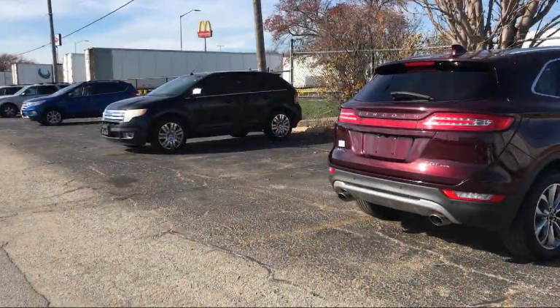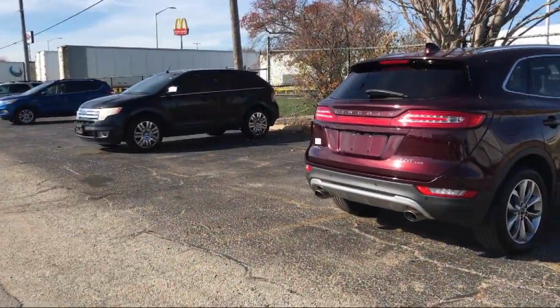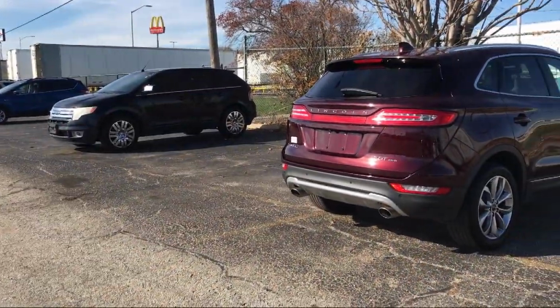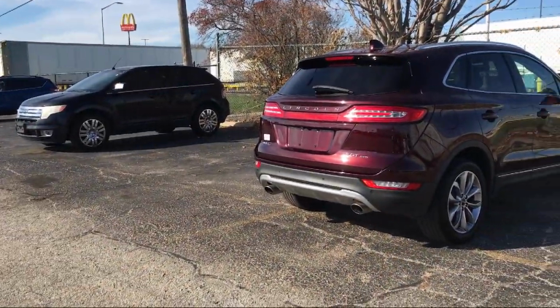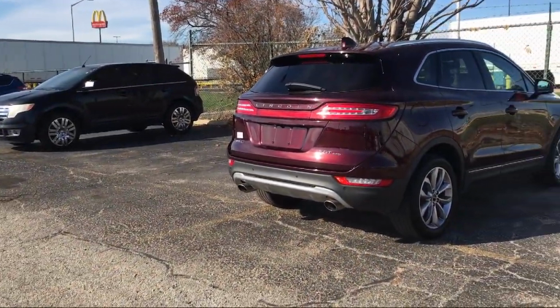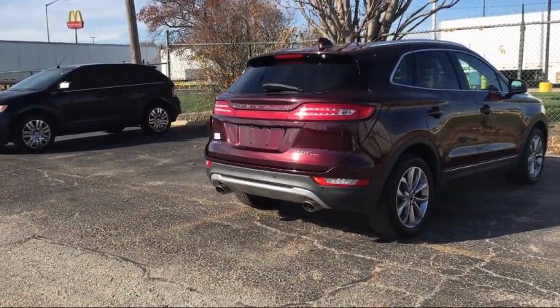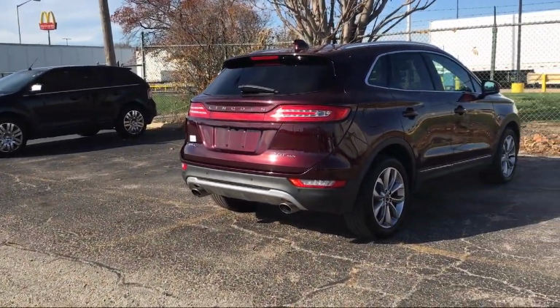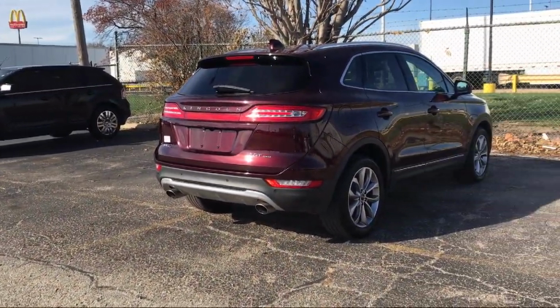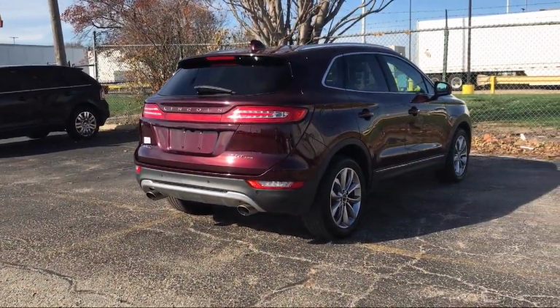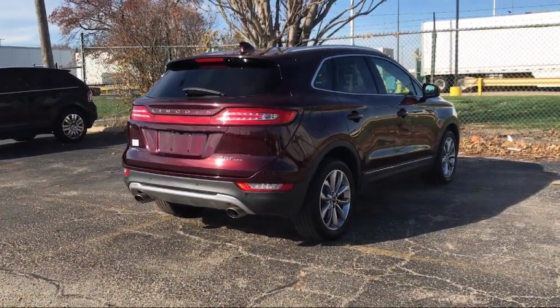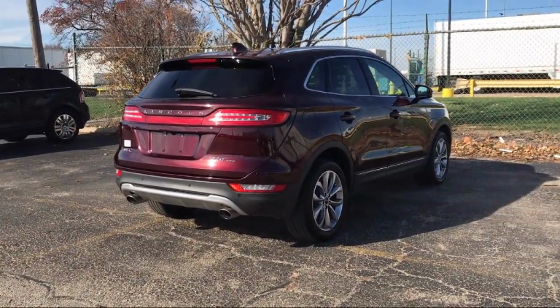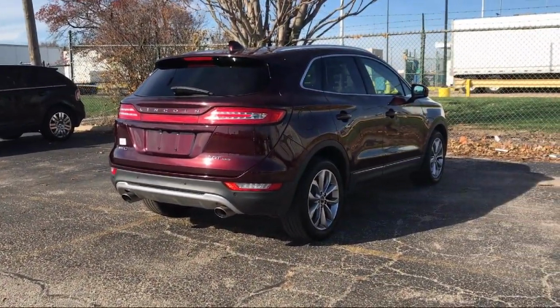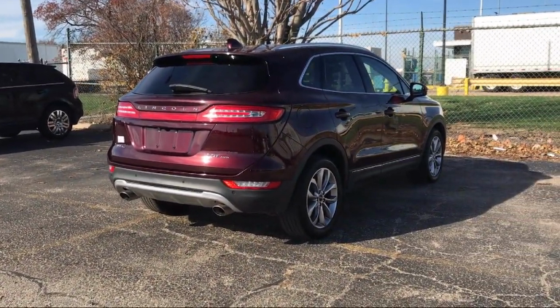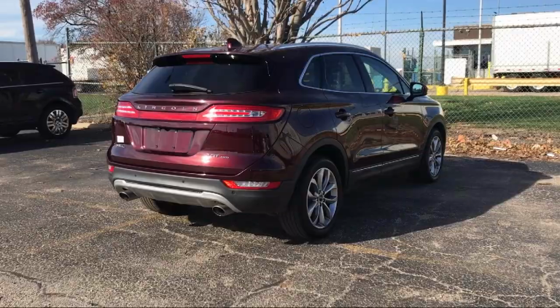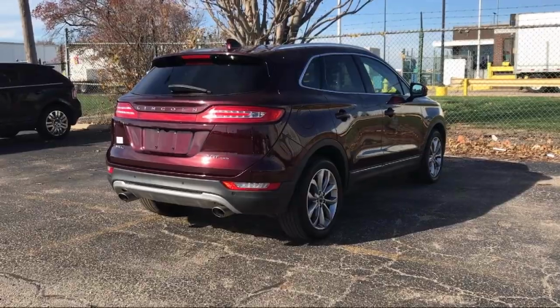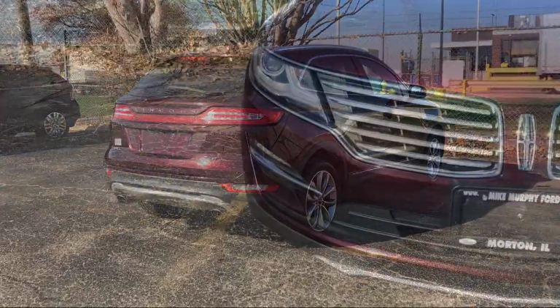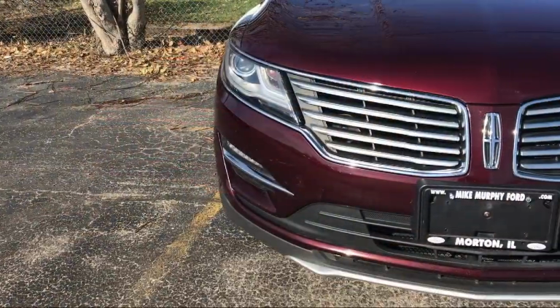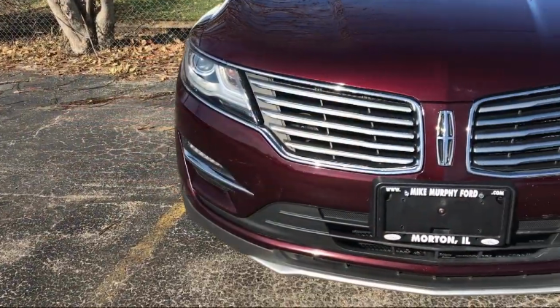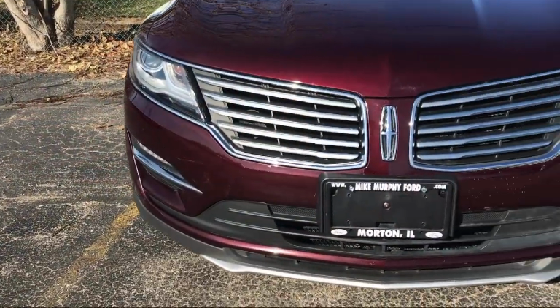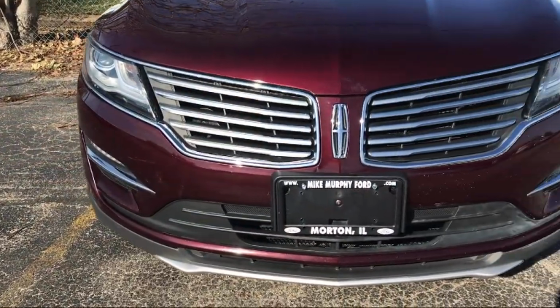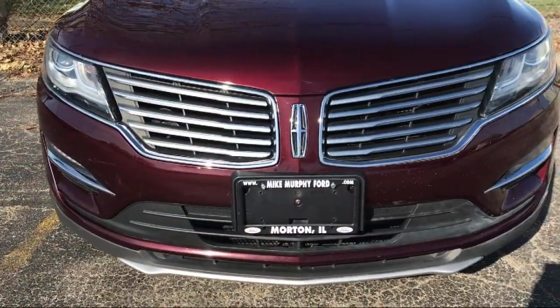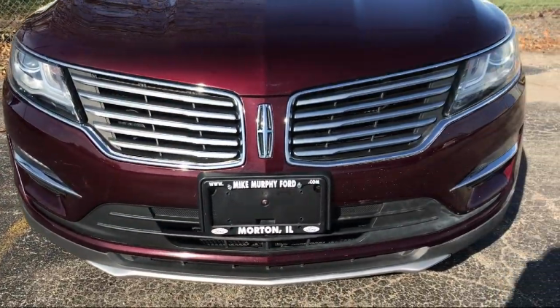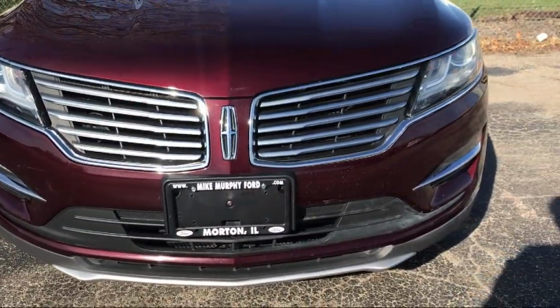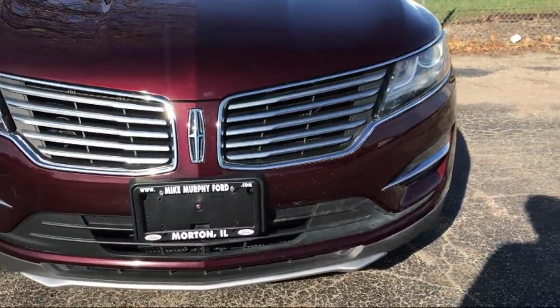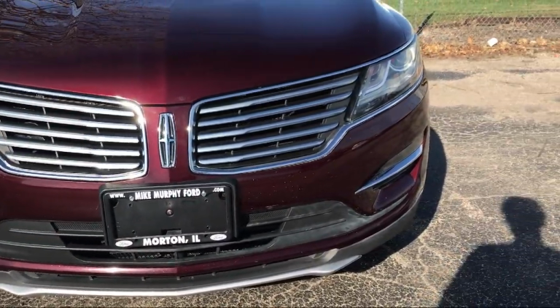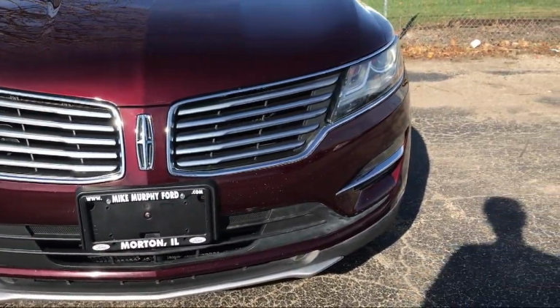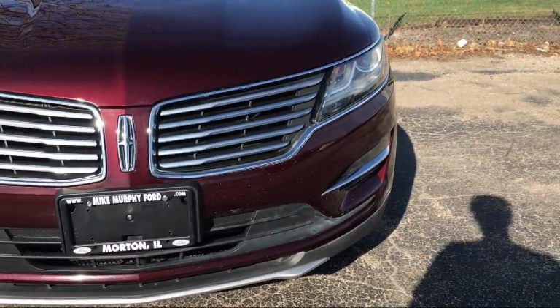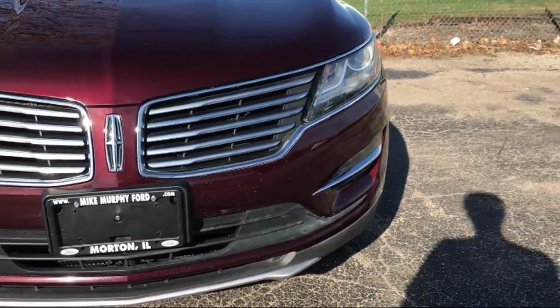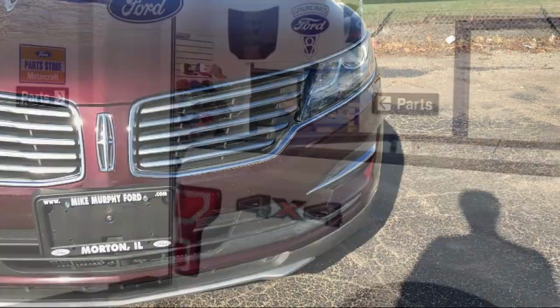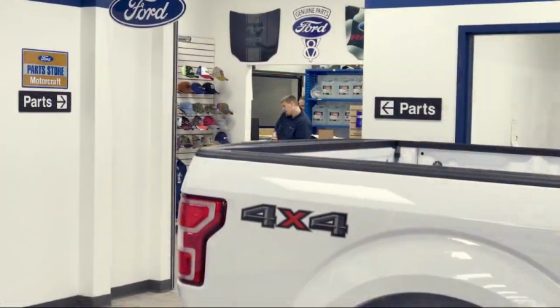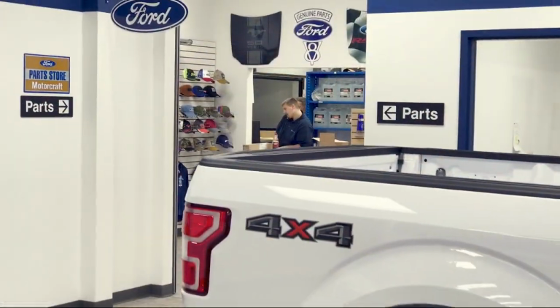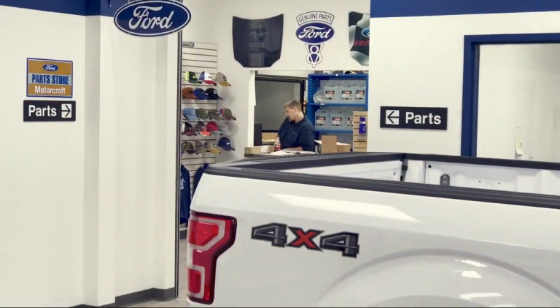So come see us today and let our no-hassle, friendly, and knowledgeable team help you find the vehicle that is just right for you. We're conveniently located at 565 West Jackson Street in Wharton.